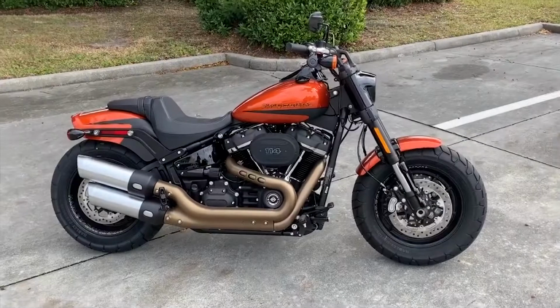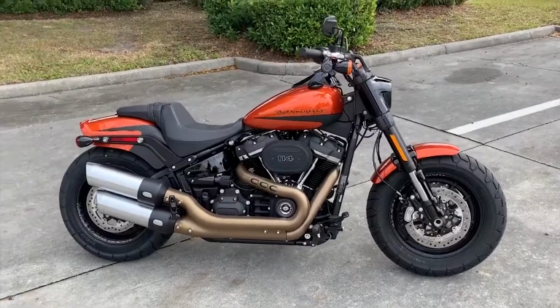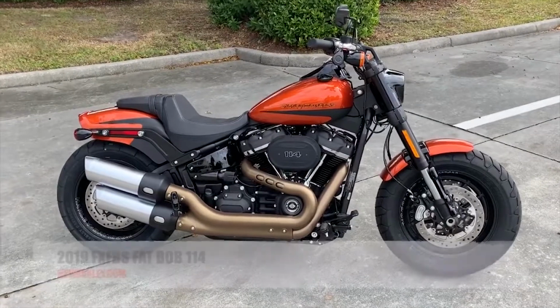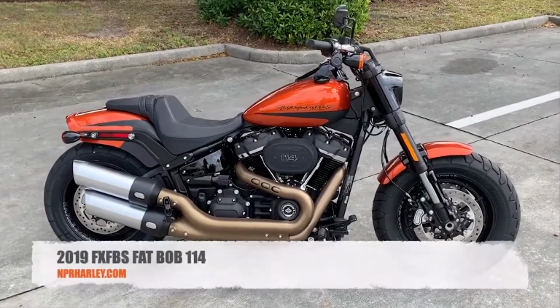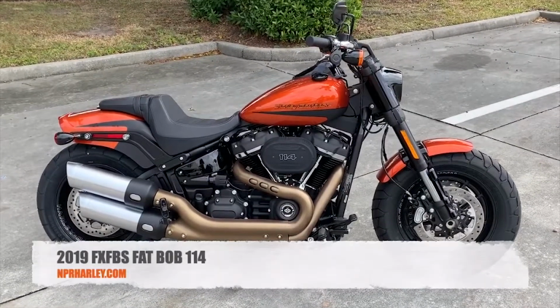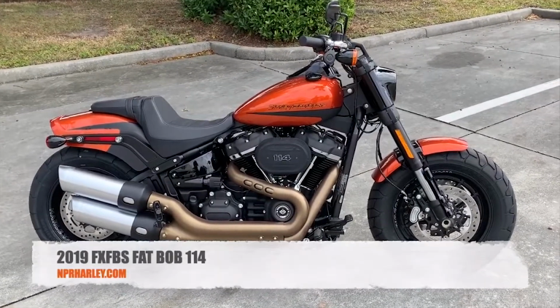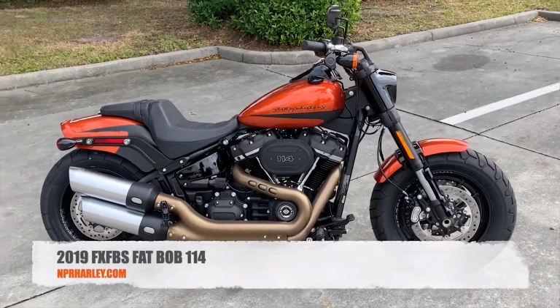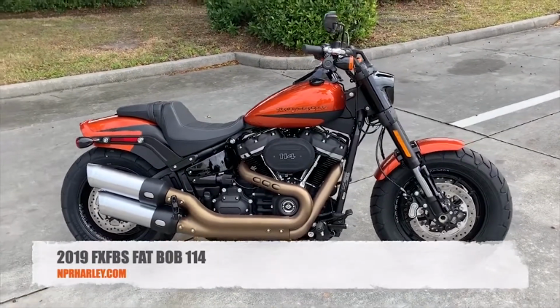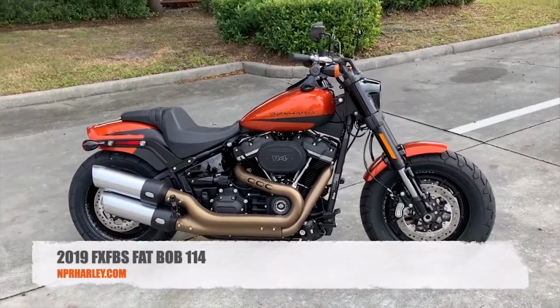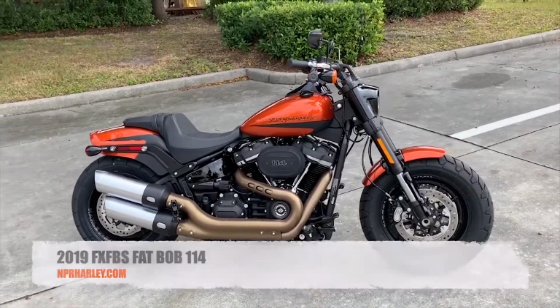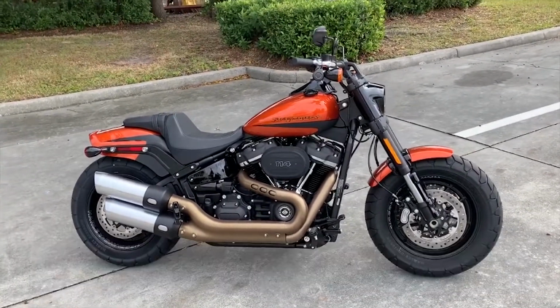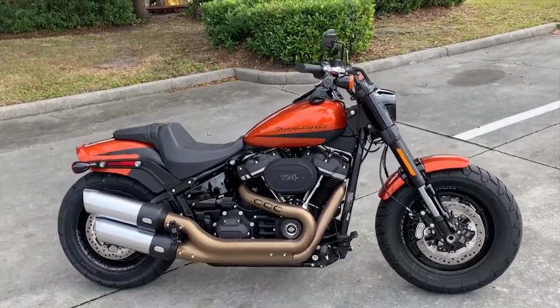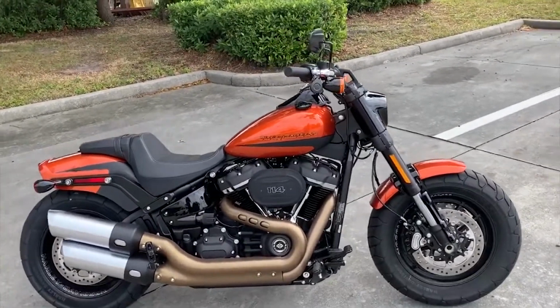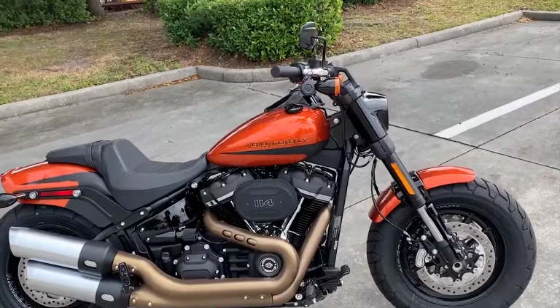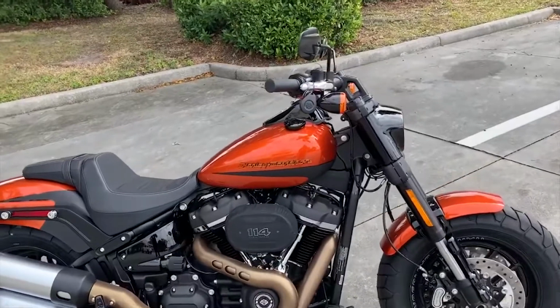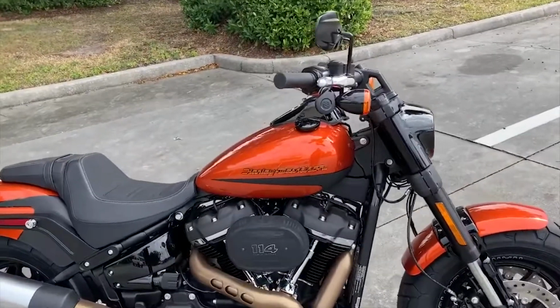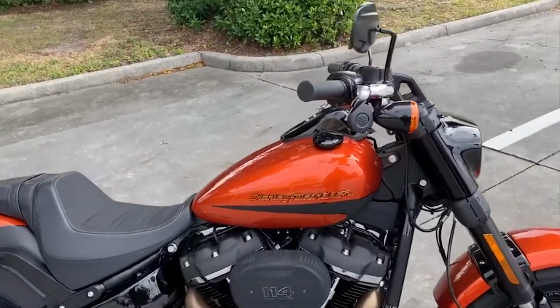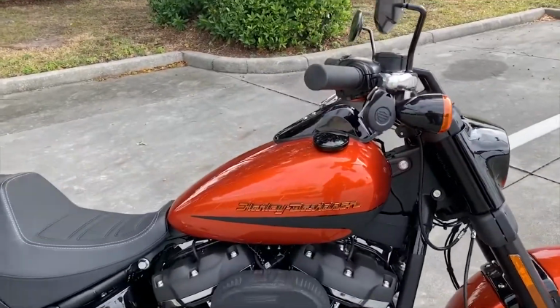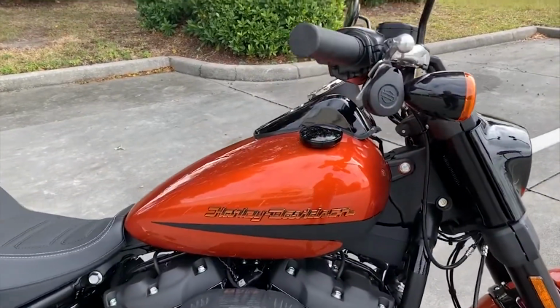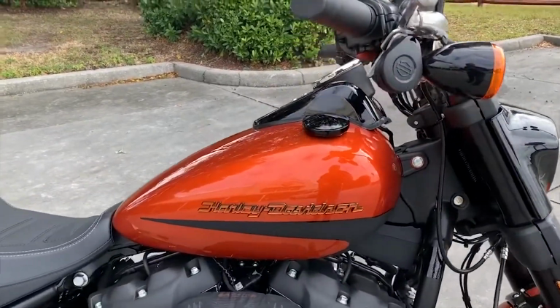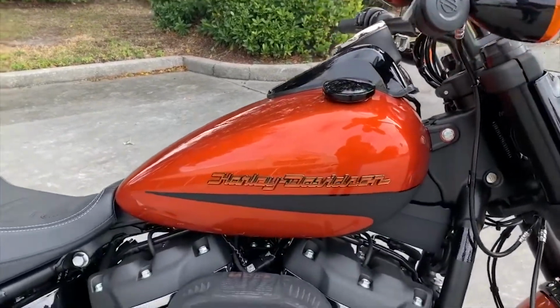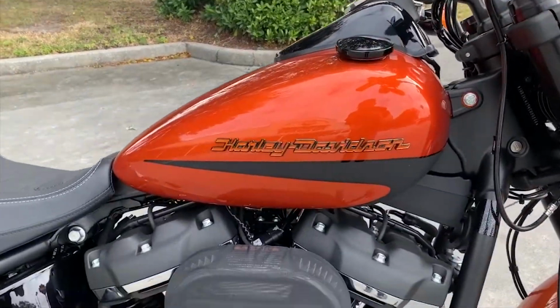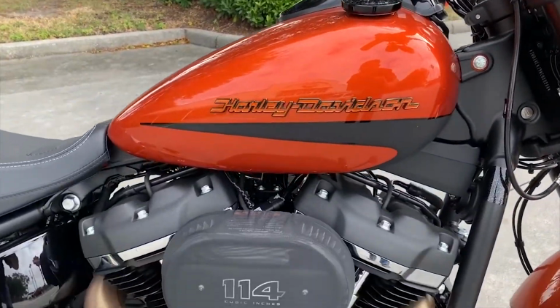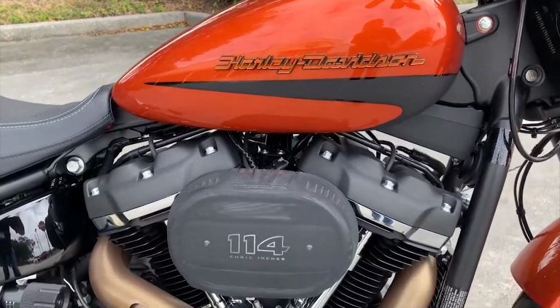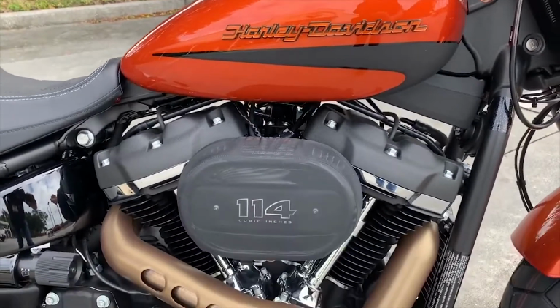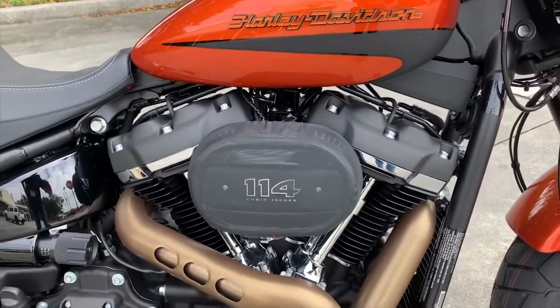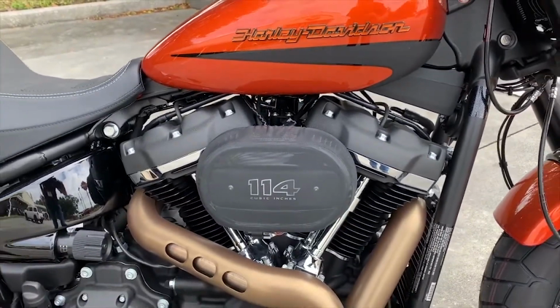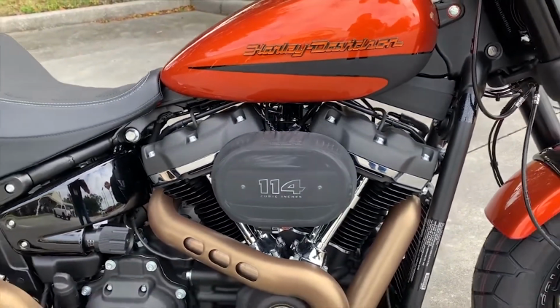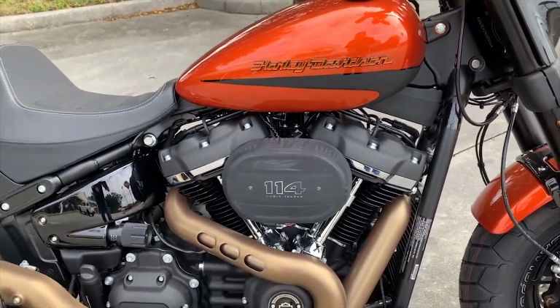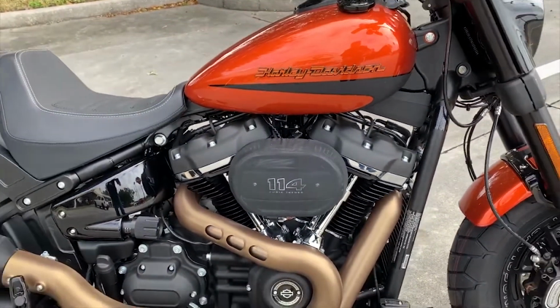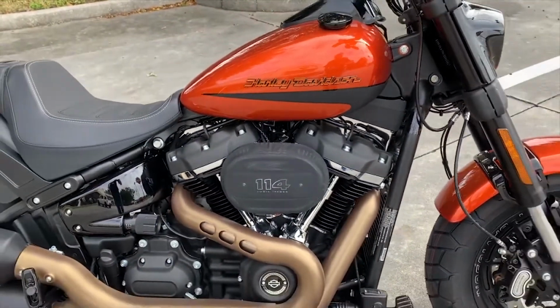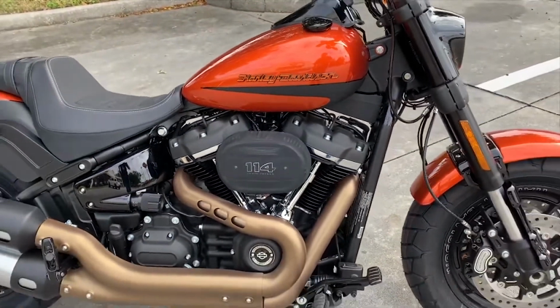Happy to show you this 2019 Harley-Davidson Softail Fat Bob in the beautiful scorched orange and black denim. This Street Fighter is powered by a 114 cubic inch Harley-Davidson Milwaukee-8 engine.